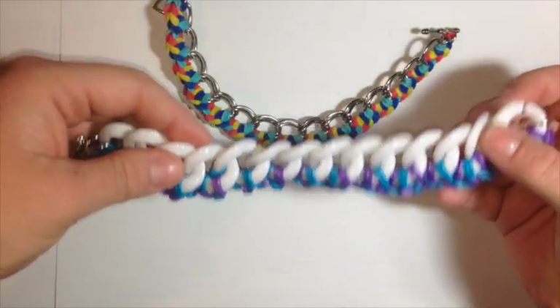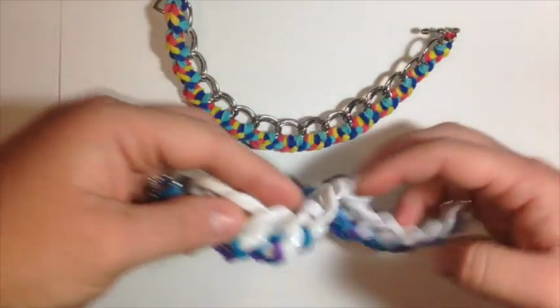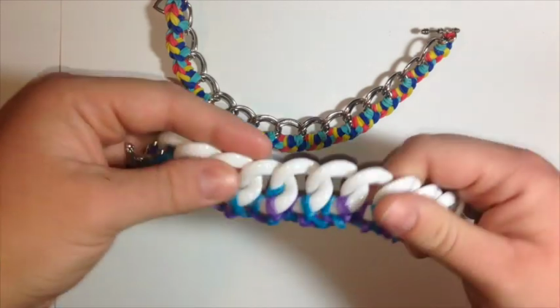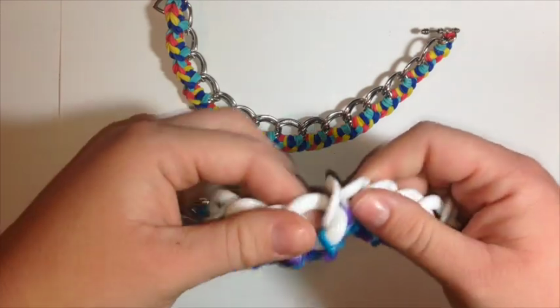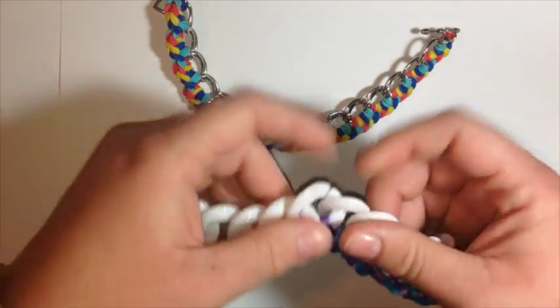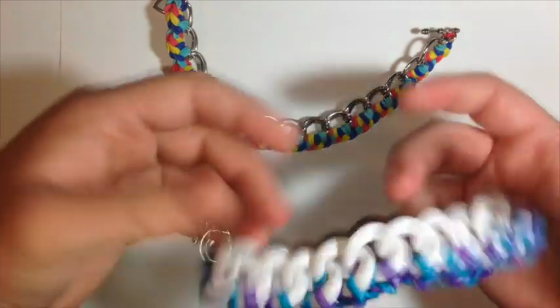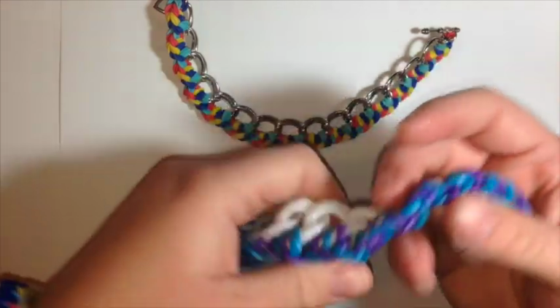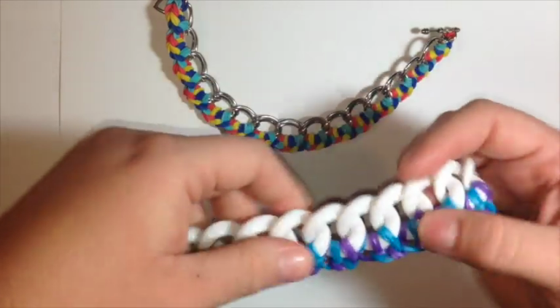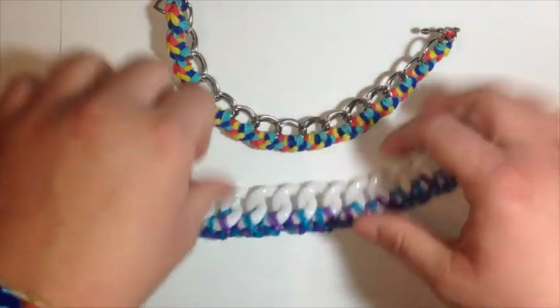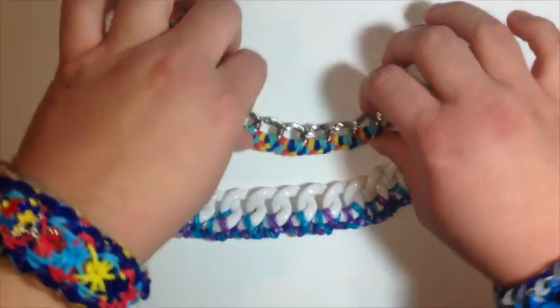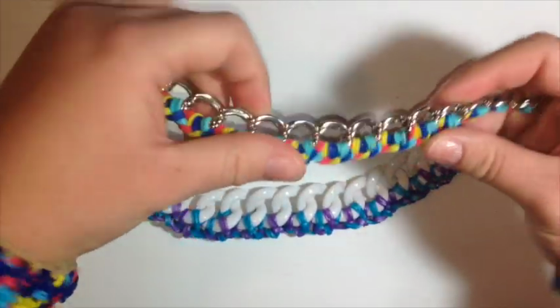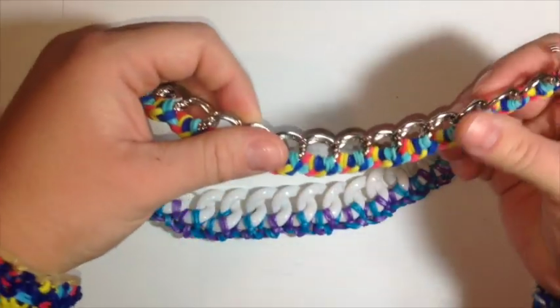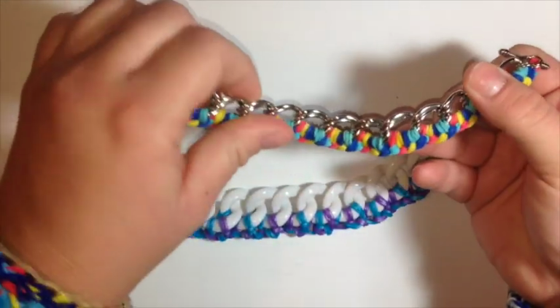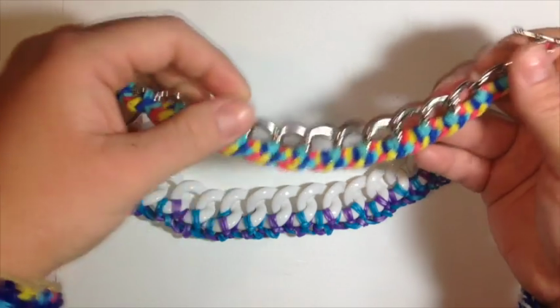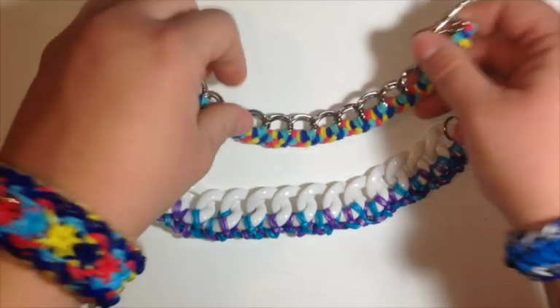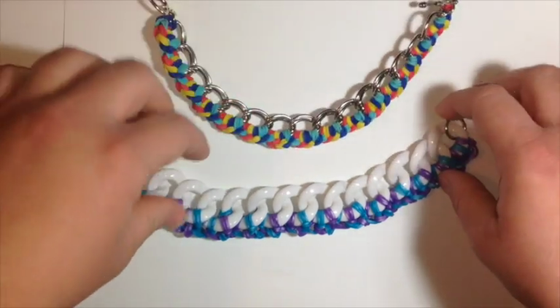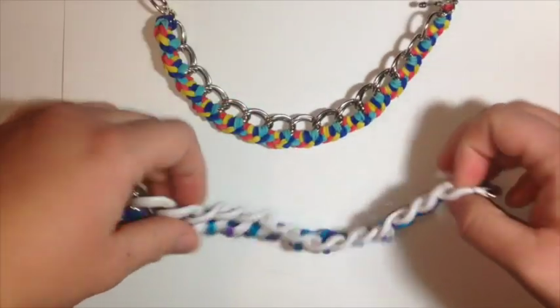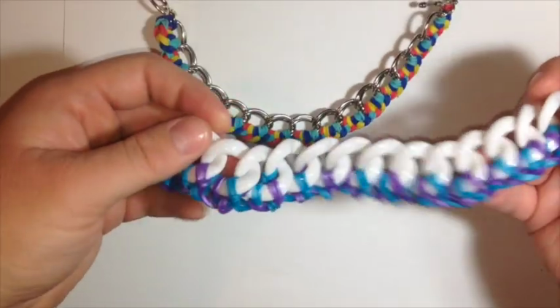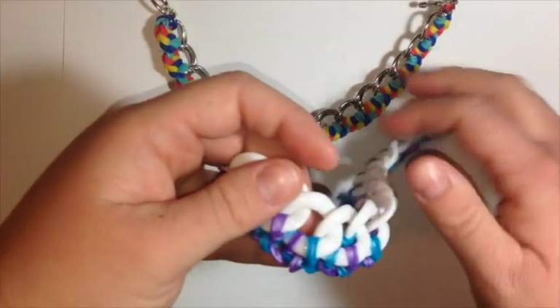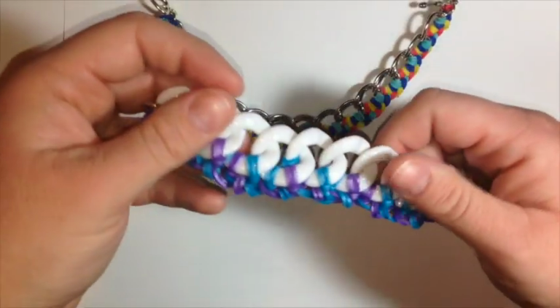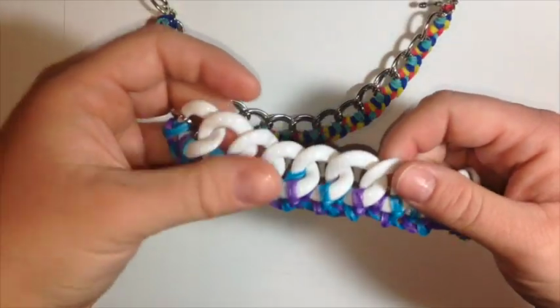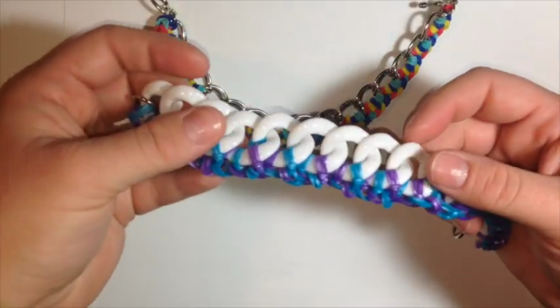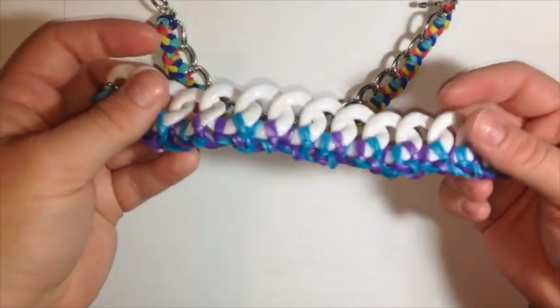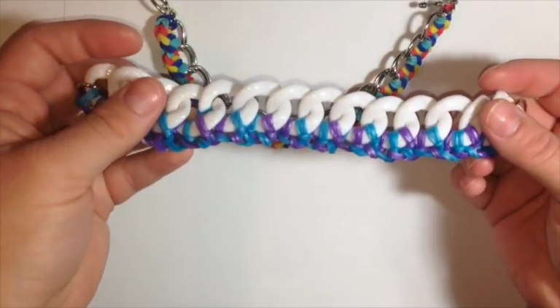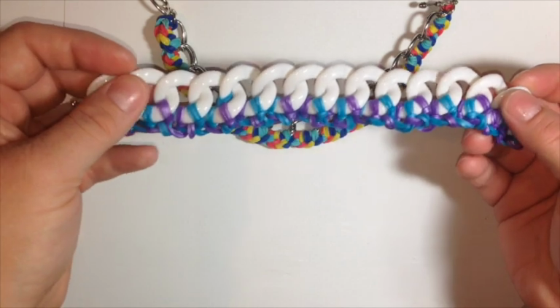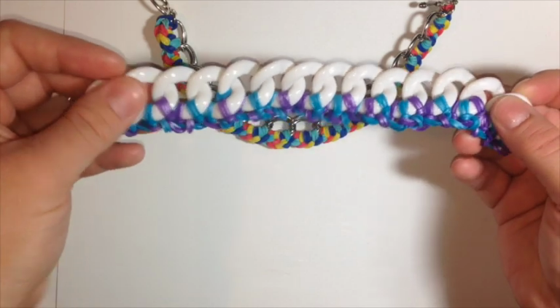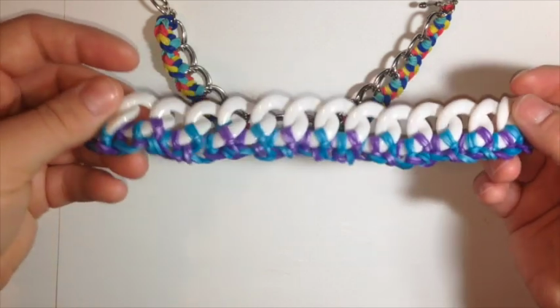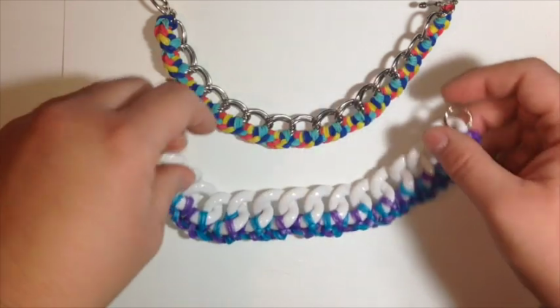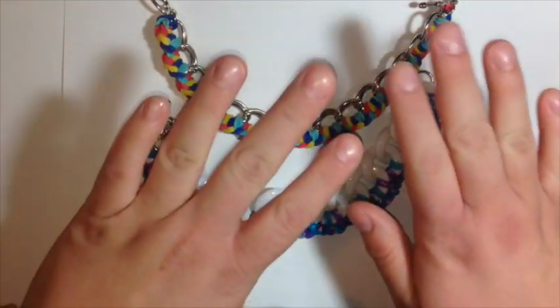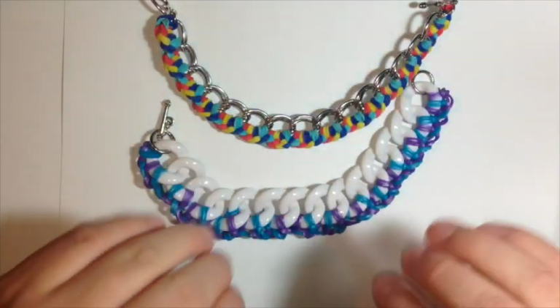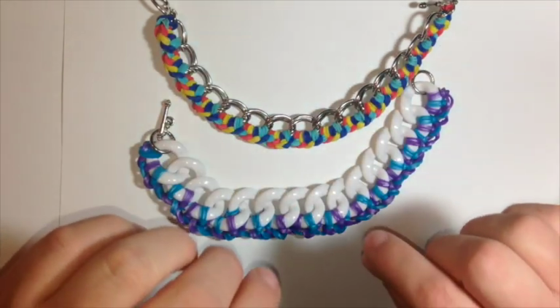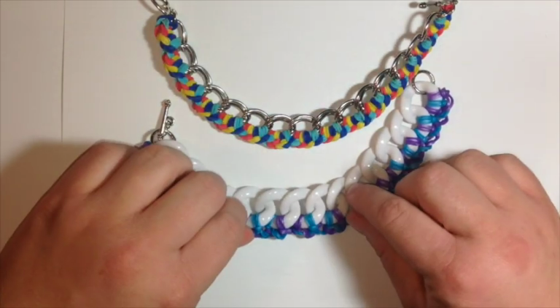This is a chain that's plastic — it's really lightweight — and this chain is a metal chain. All you're doing is adding them to one side. You can add them to both sides if you would like, but in this tutorial we're just going to add them to one side.